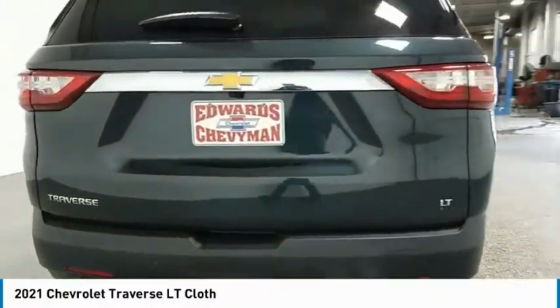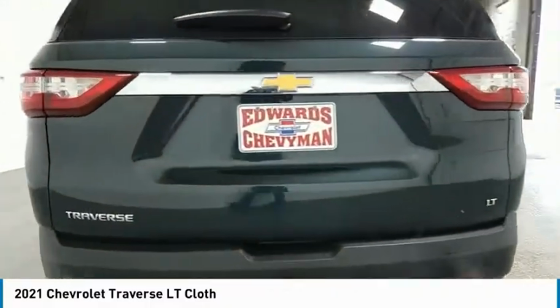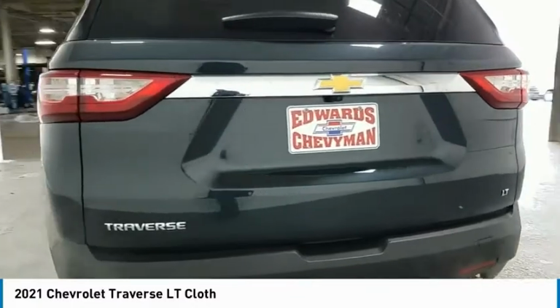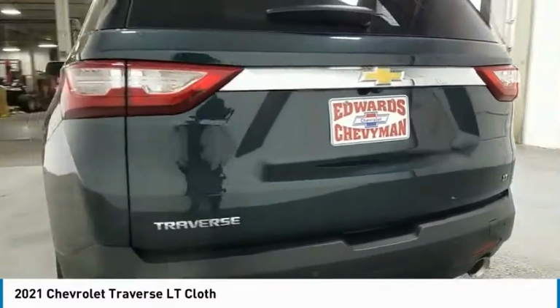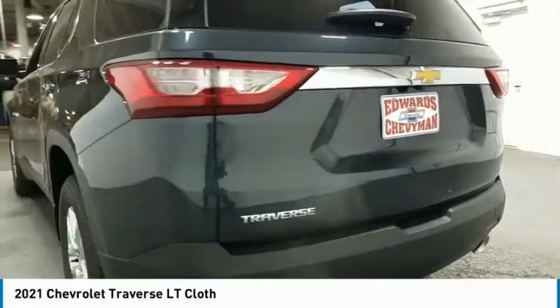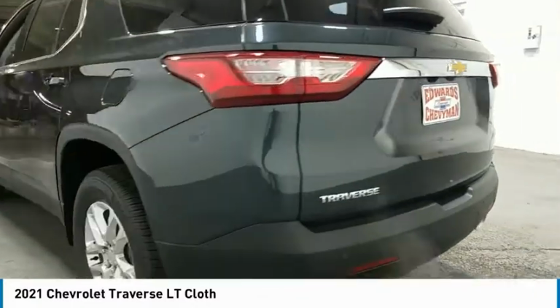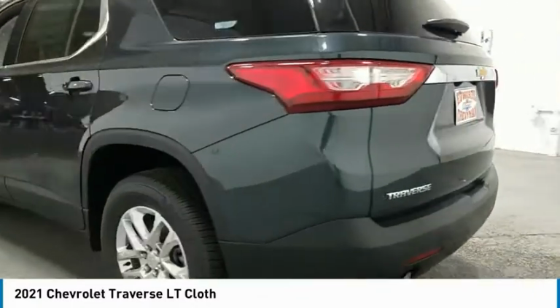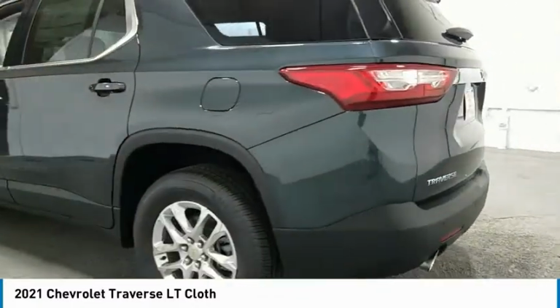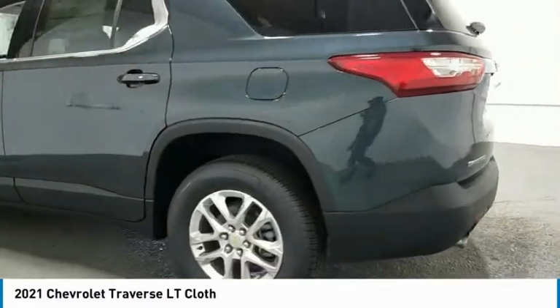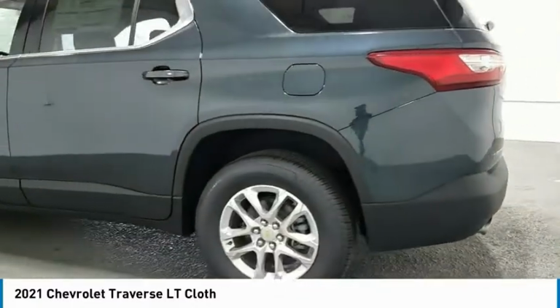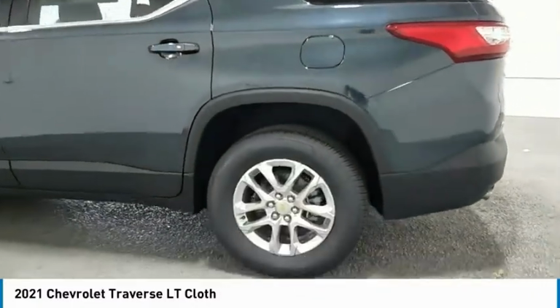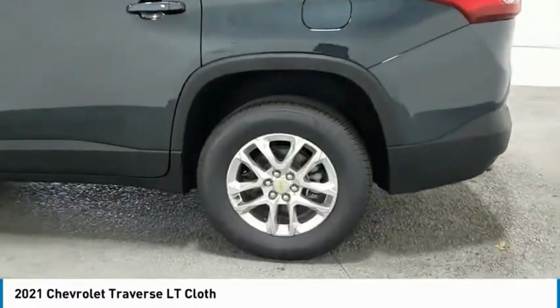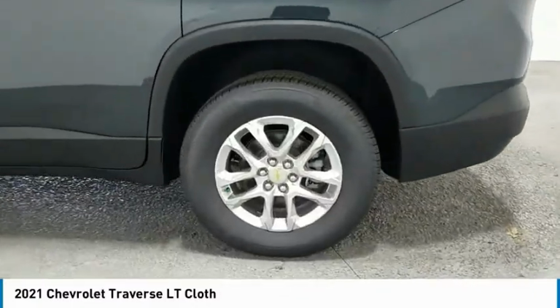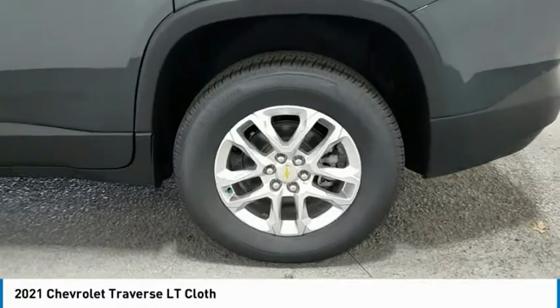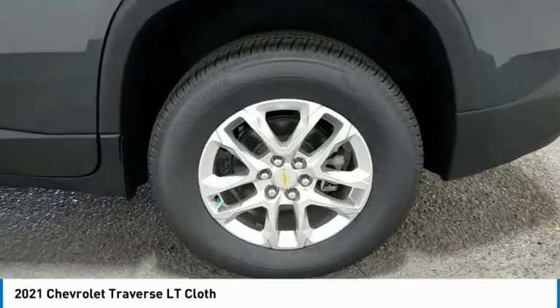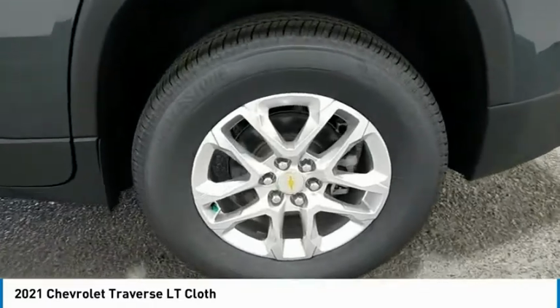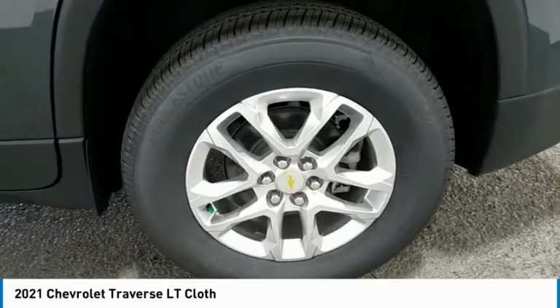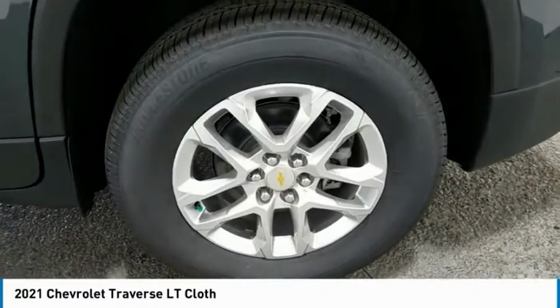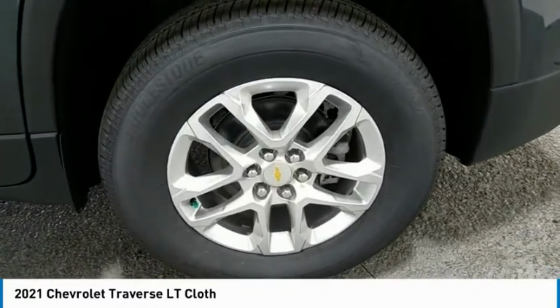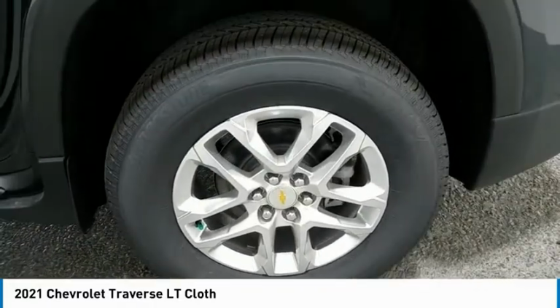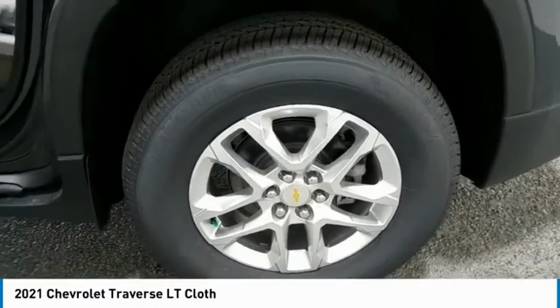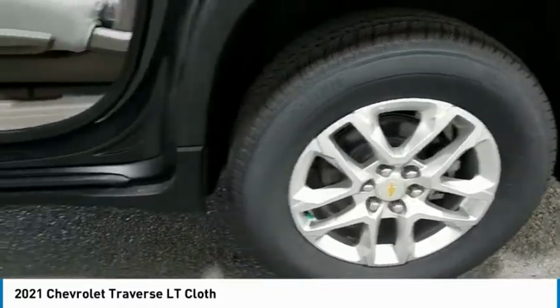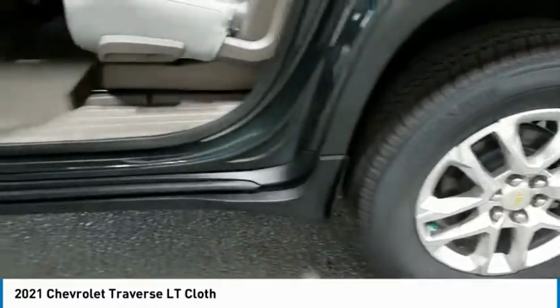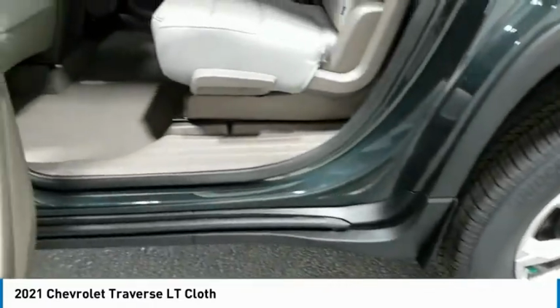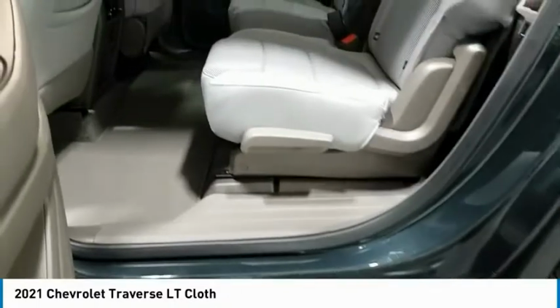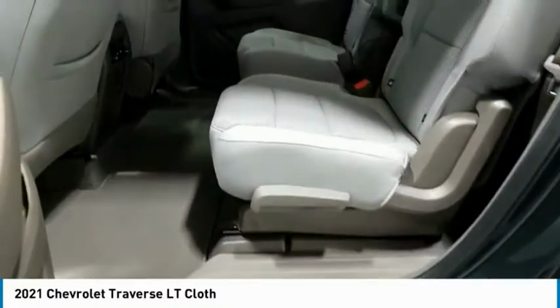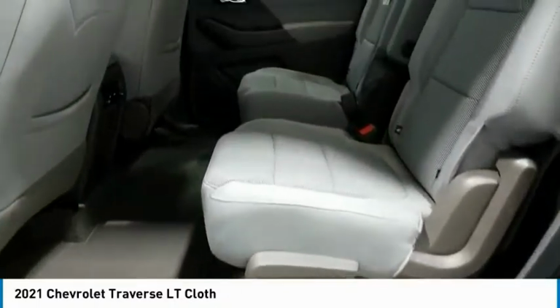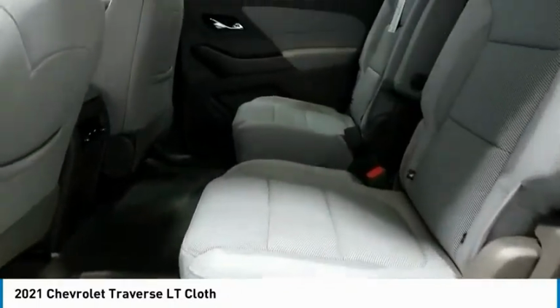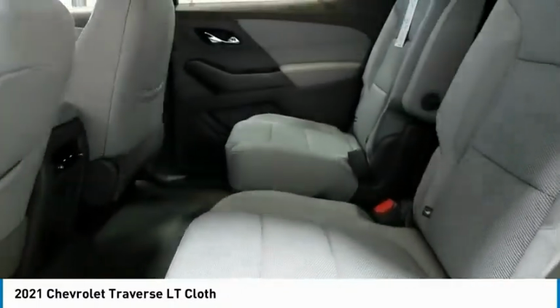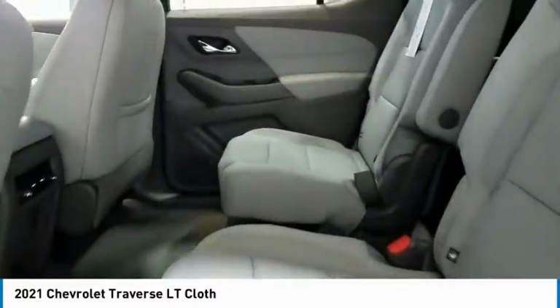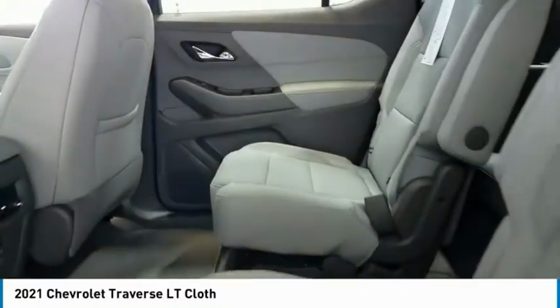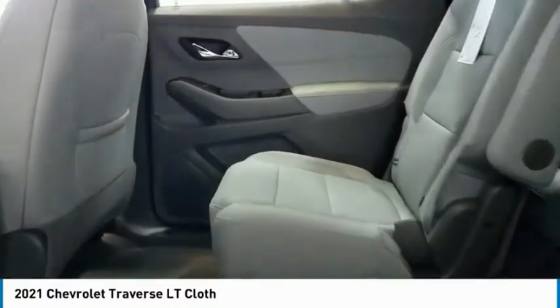Here are some of this vehicle's great options: aluminum wheels, heated side mirrors, traction control, daytime running lights, remote keyless entry, fog lights, FWD, headlights auto off, mirror memory, and security system.